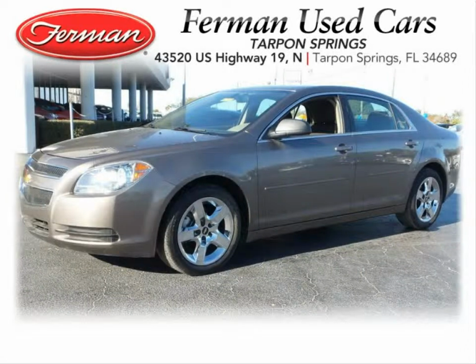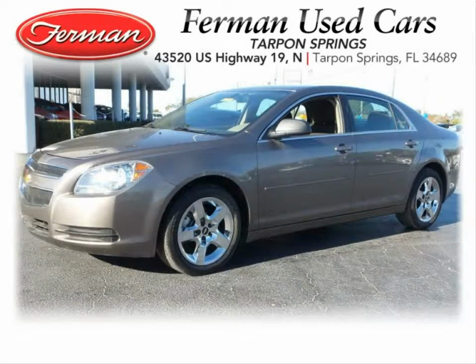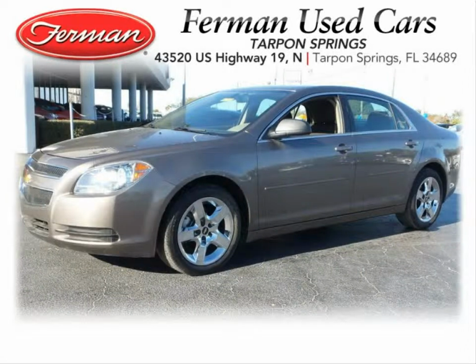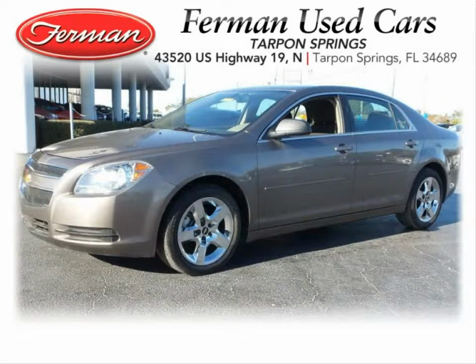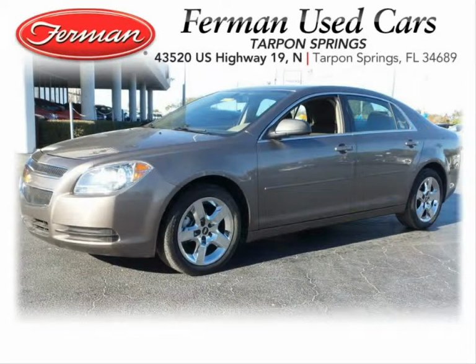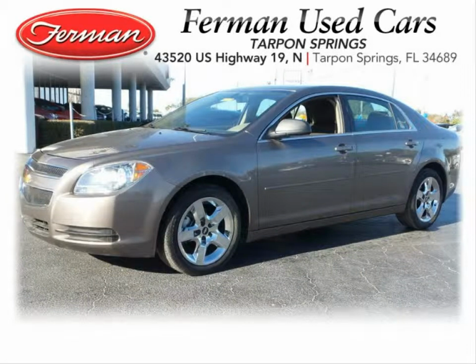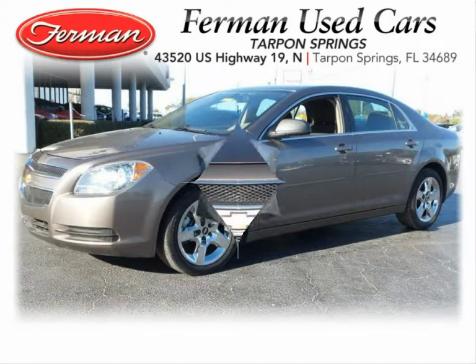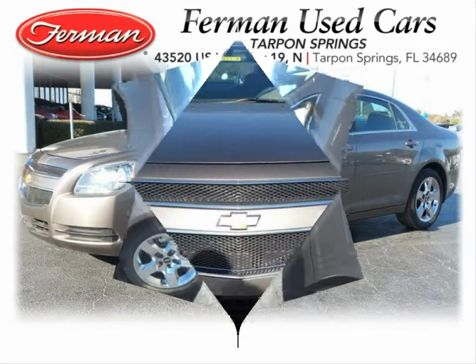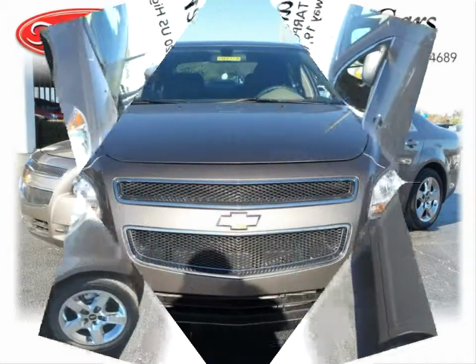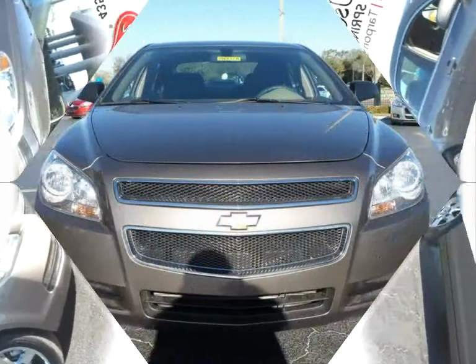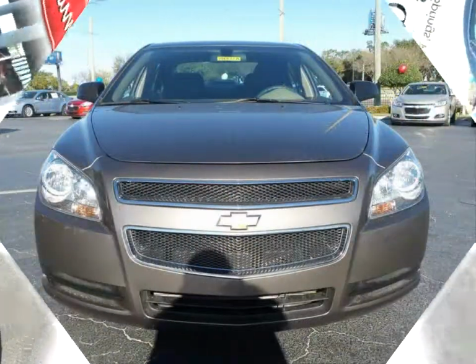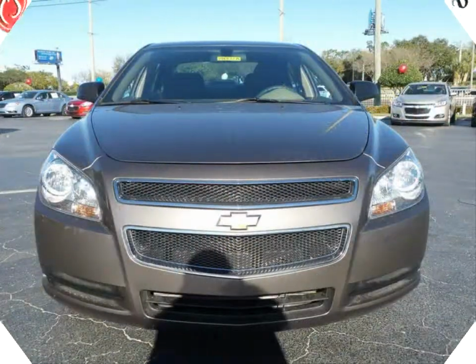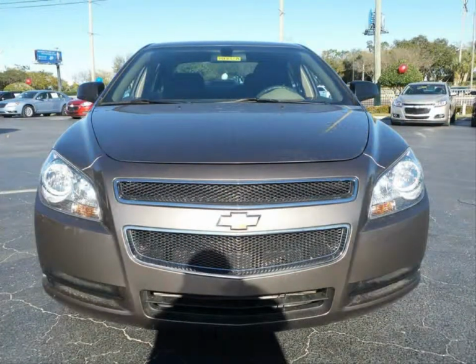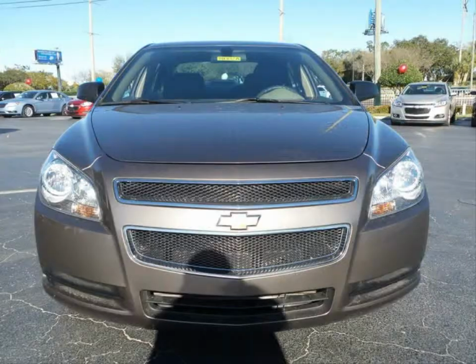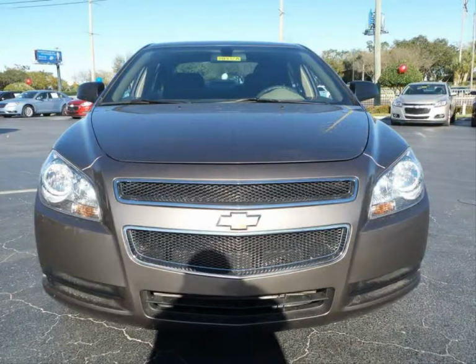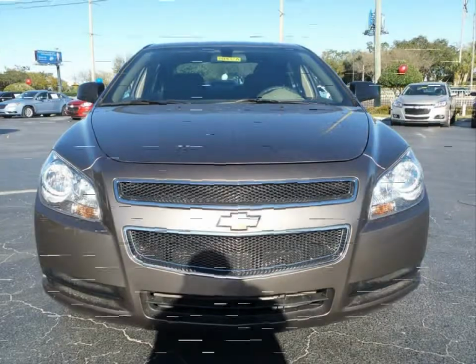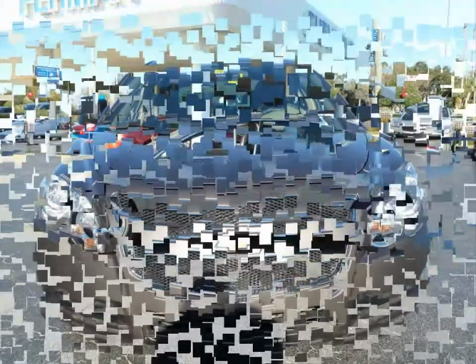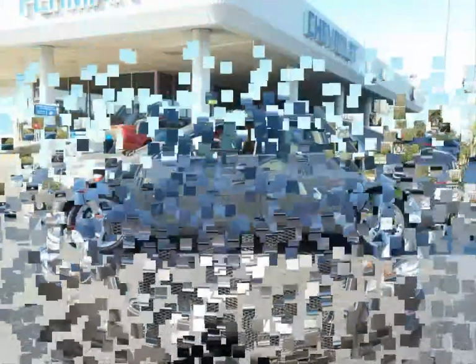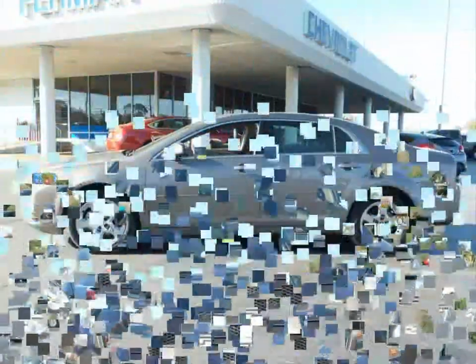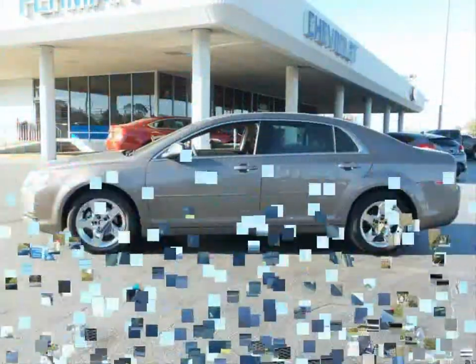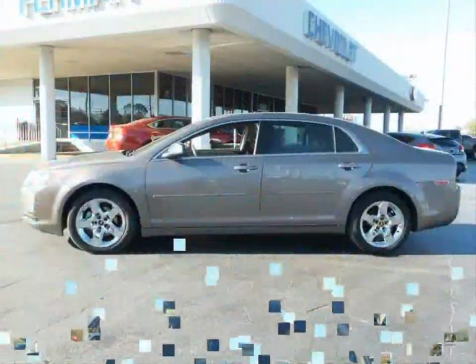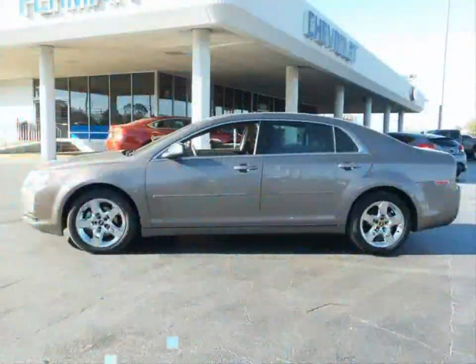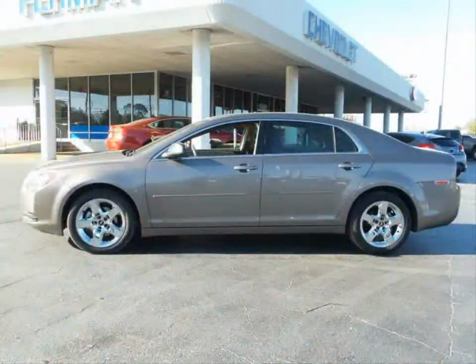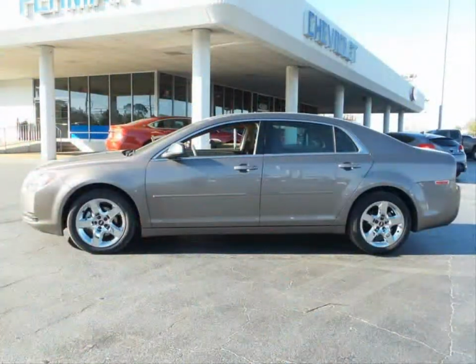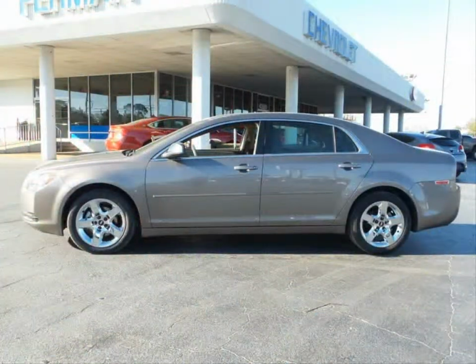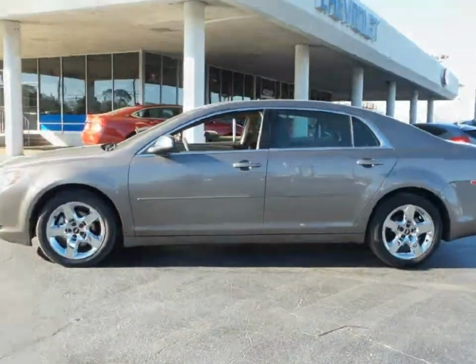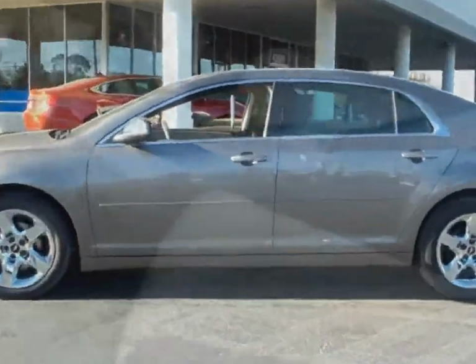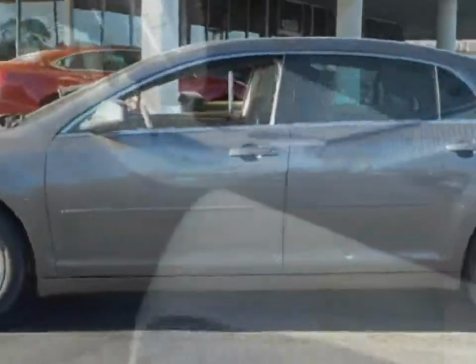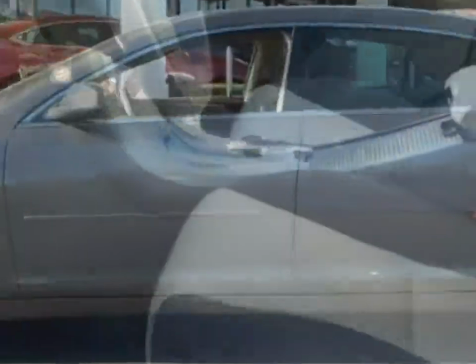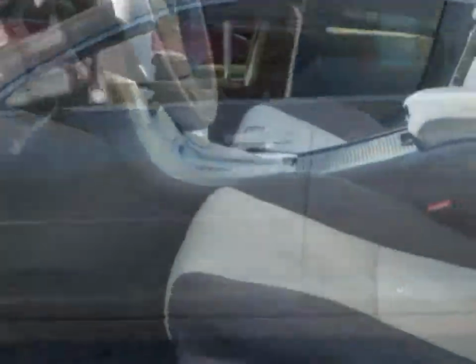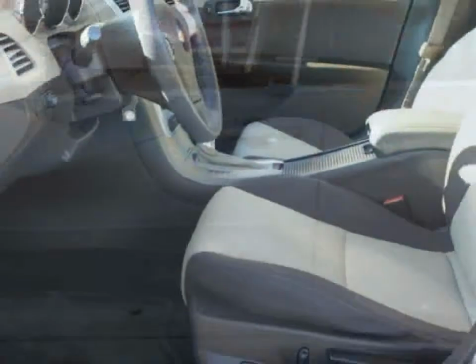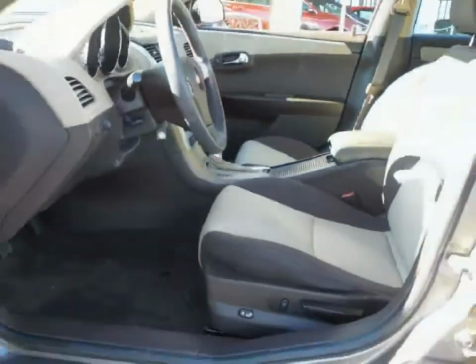Furman Chevrolet of Tarpon Springs with a 2011 Chevrolet Malibu. This vehicle has a 2.4 liter inline 4 and an automatic transmission.